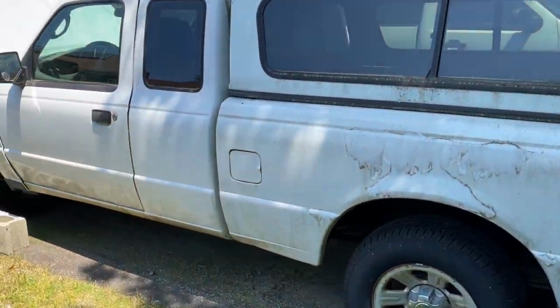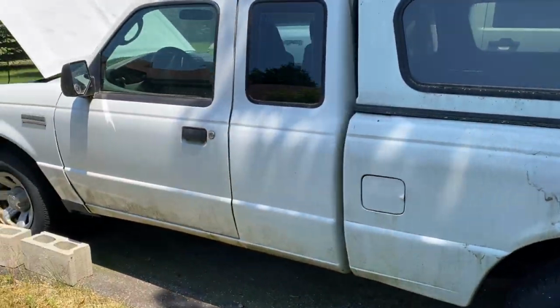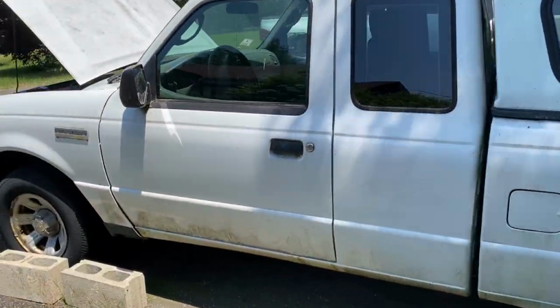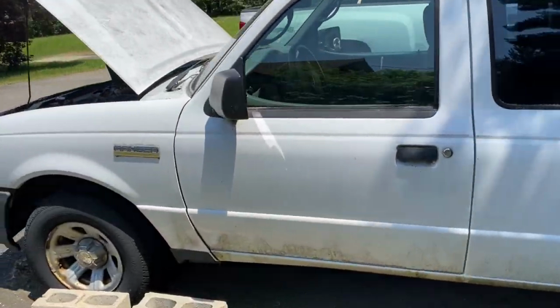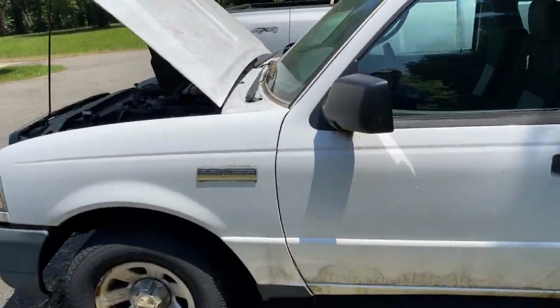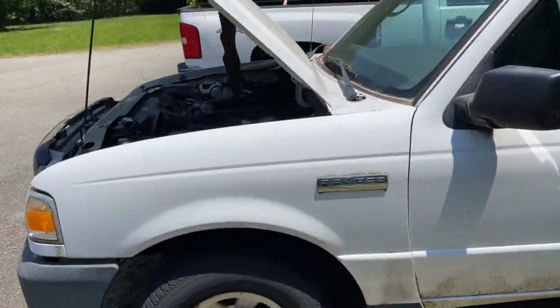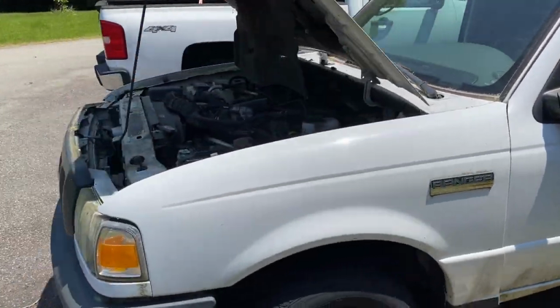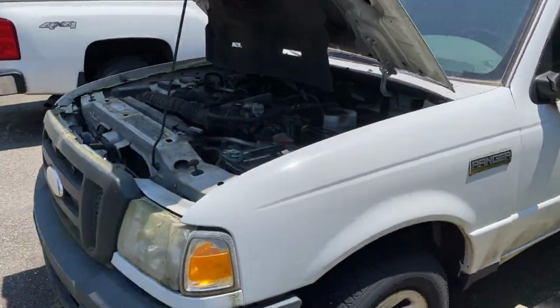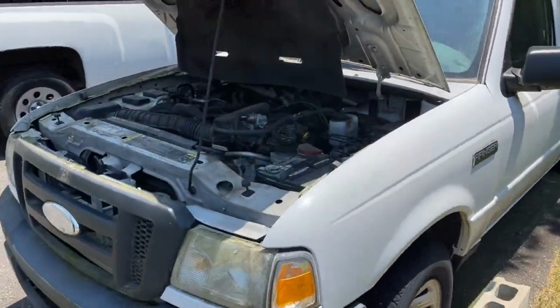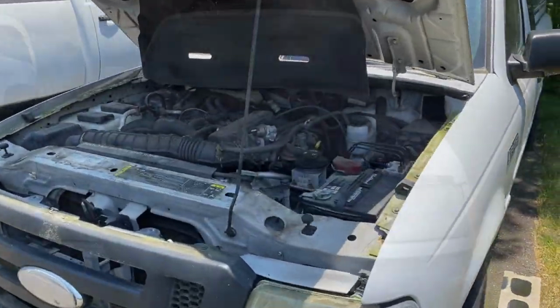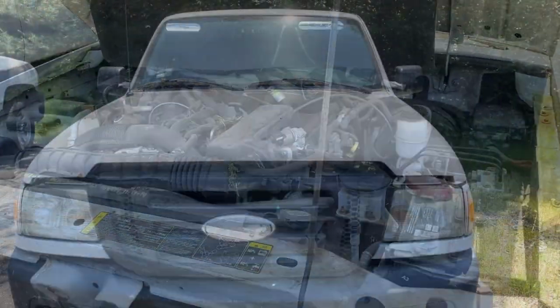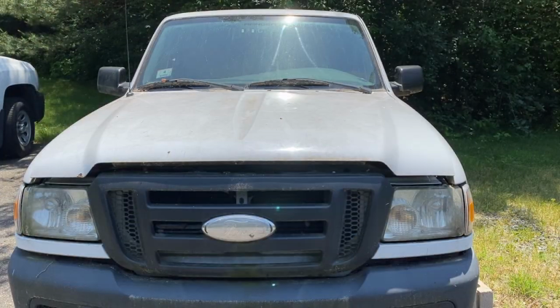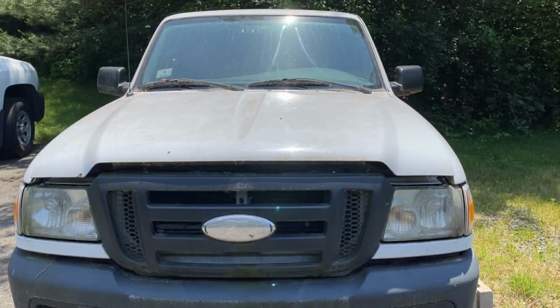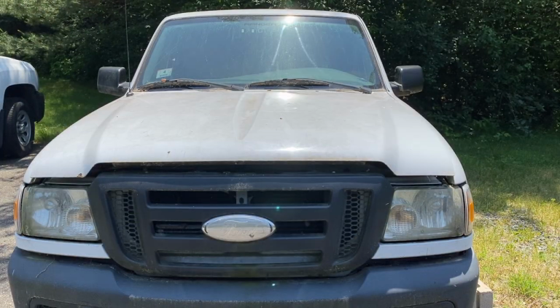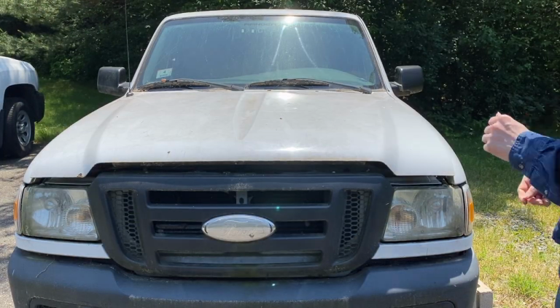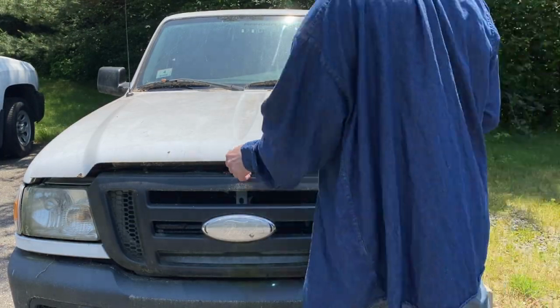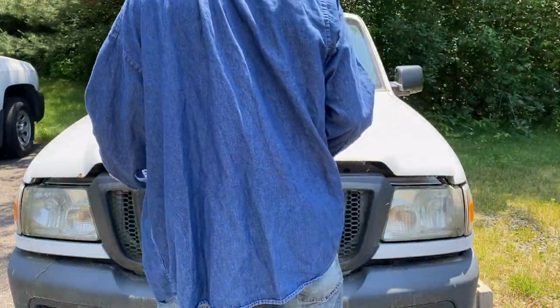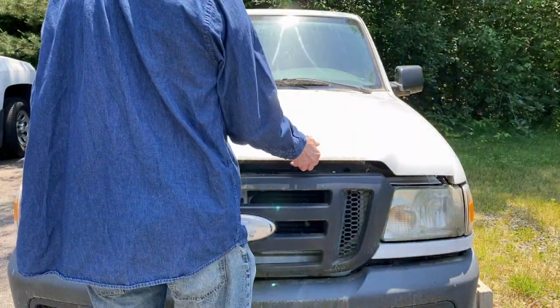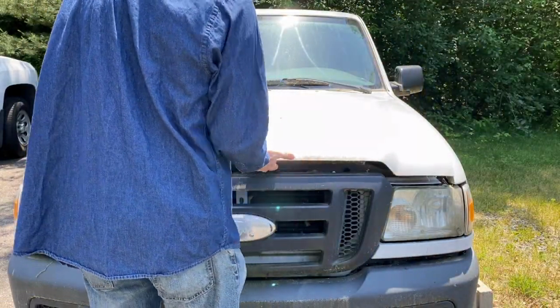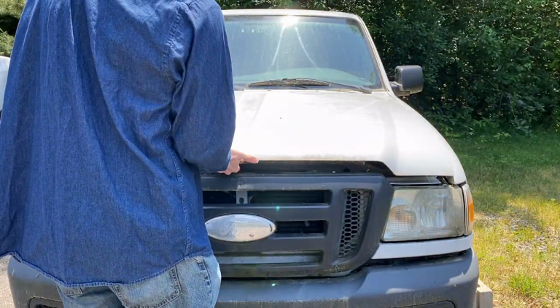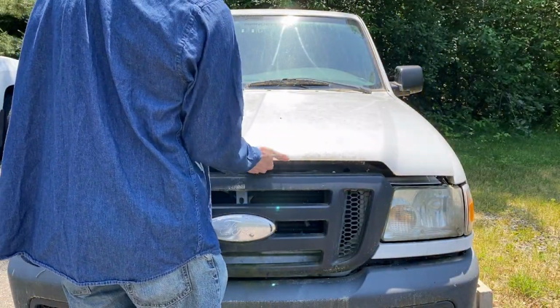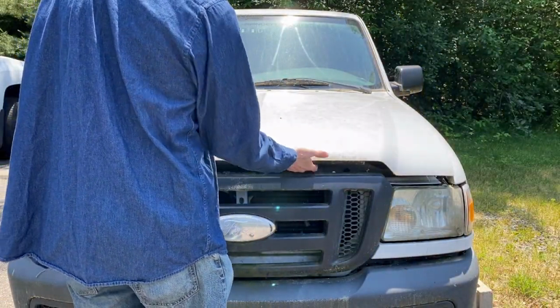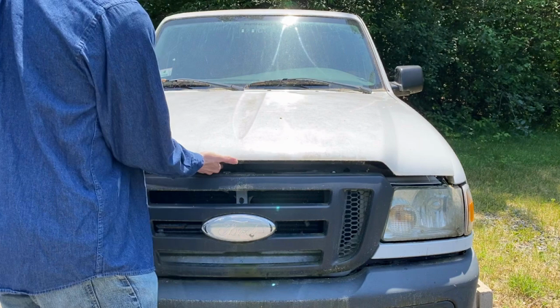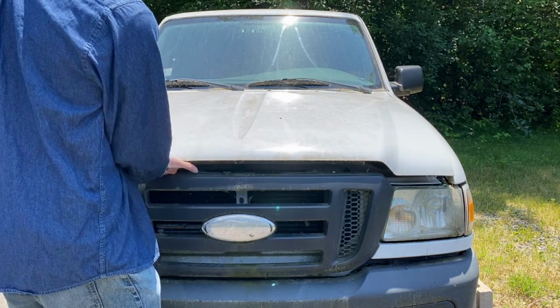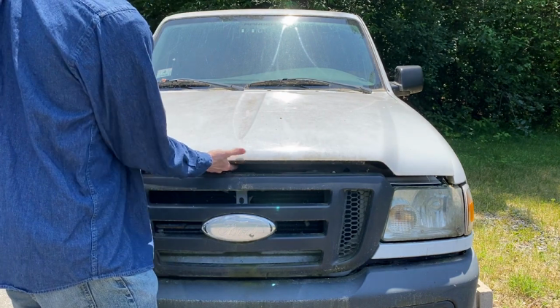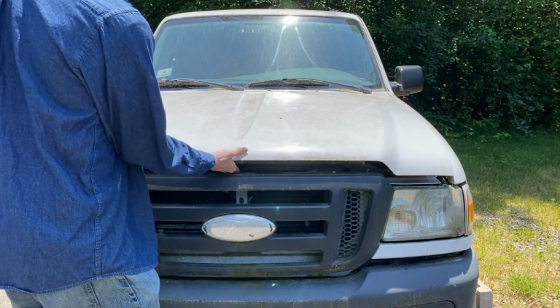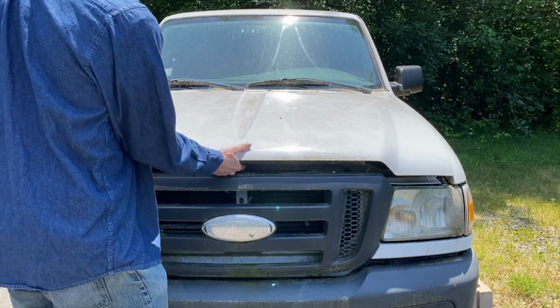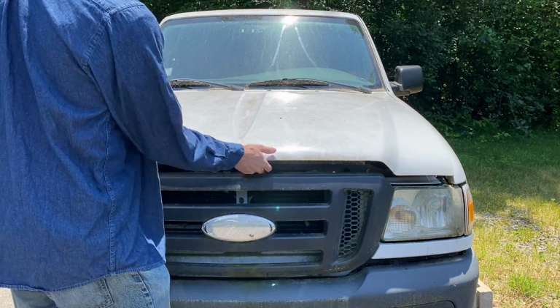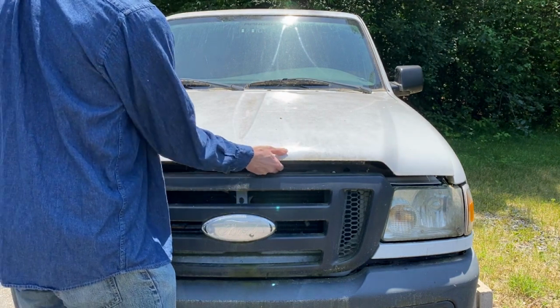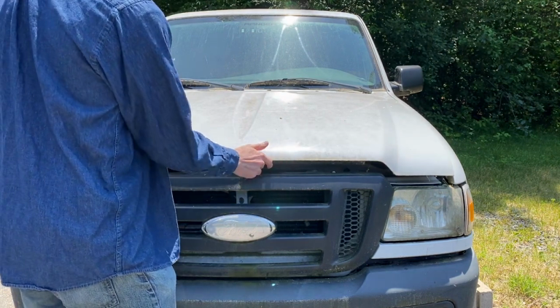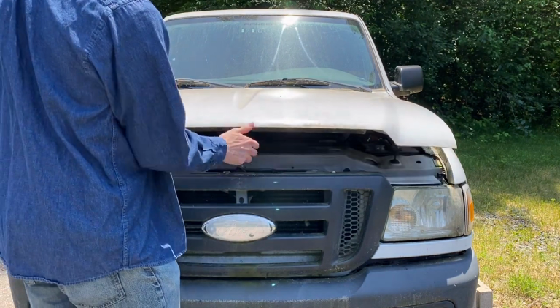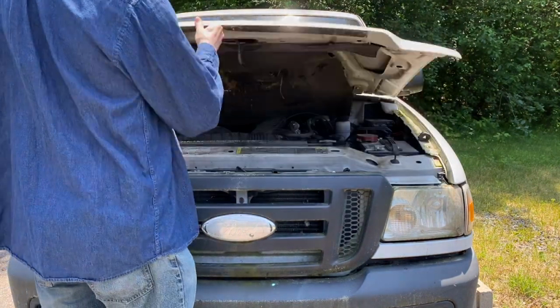I've got this old Ford Ranger that I kept sitting around for a few years but hadn't really maintained. It's pretty sad, so I decided to check it out. I've even forgotten exactly where the latch is to open the hood, so you can tell it's been a long while.